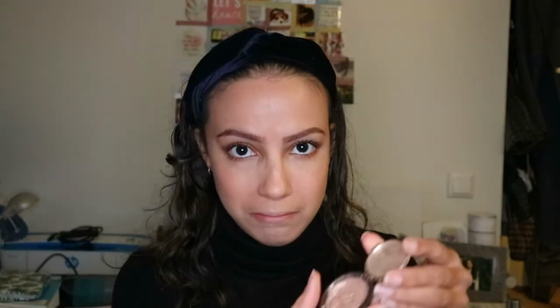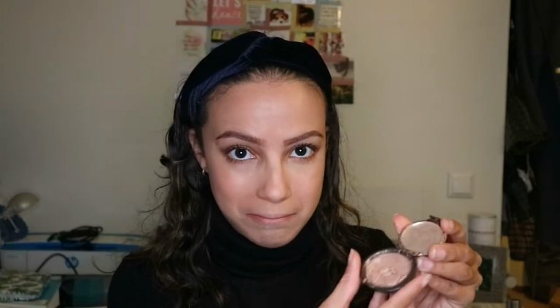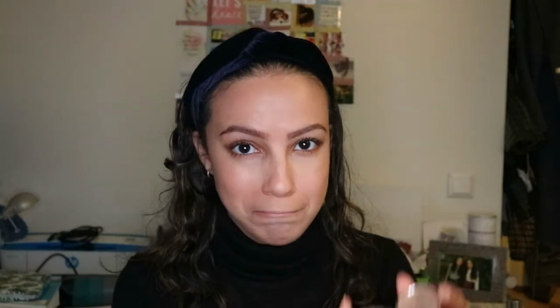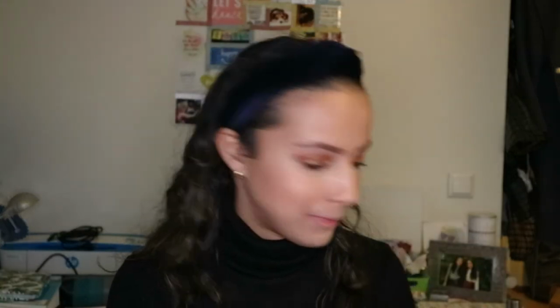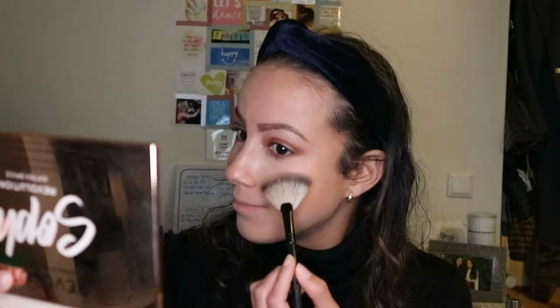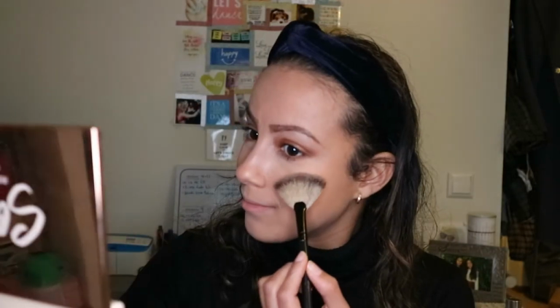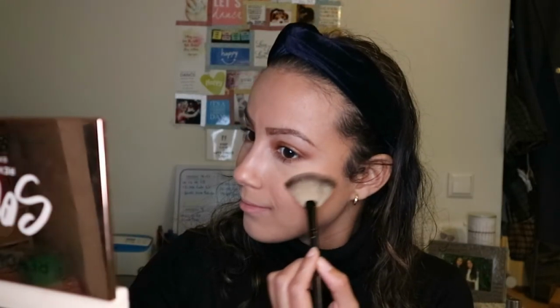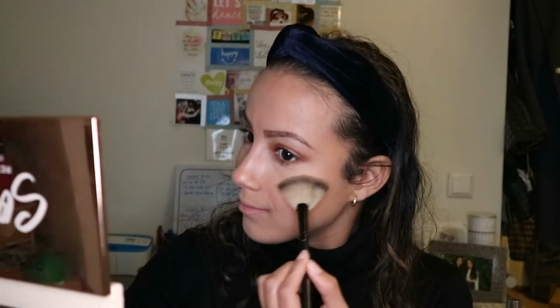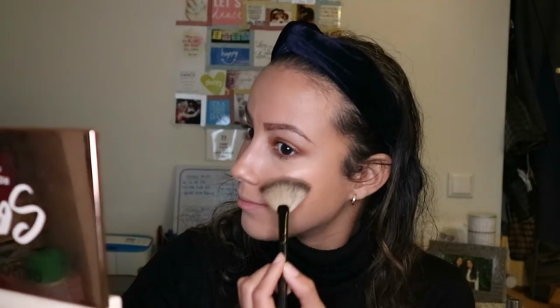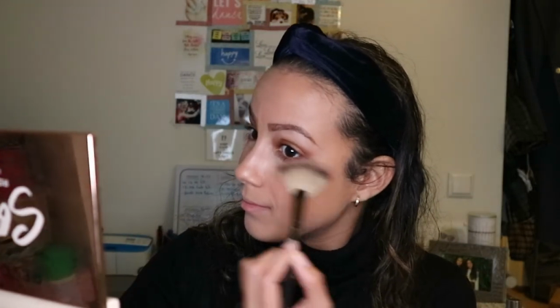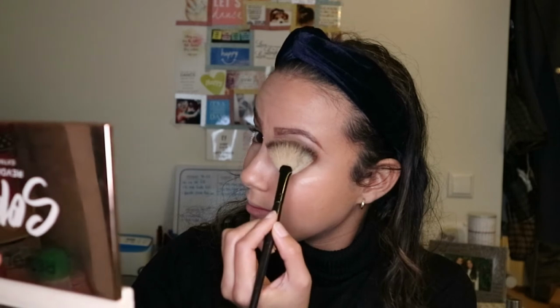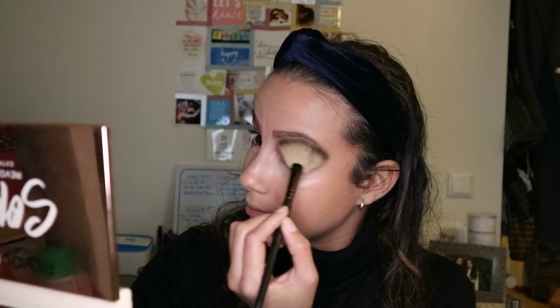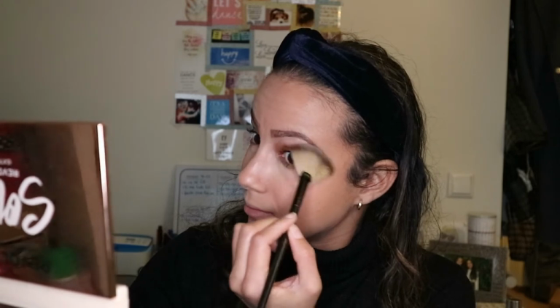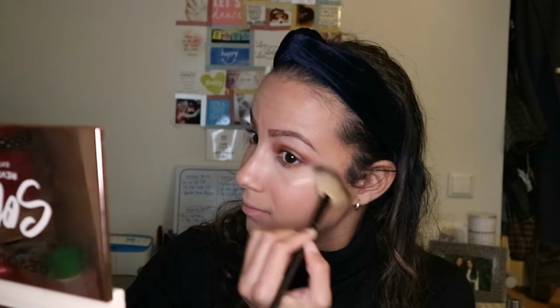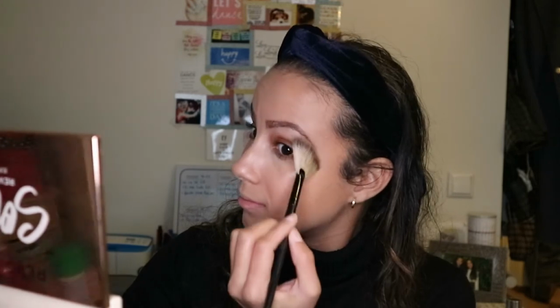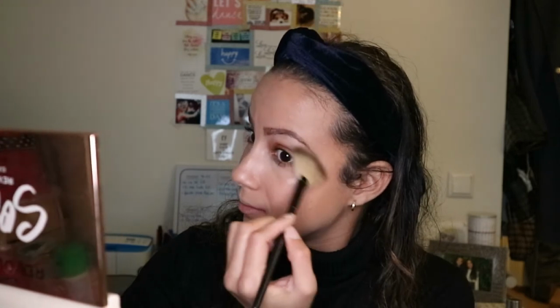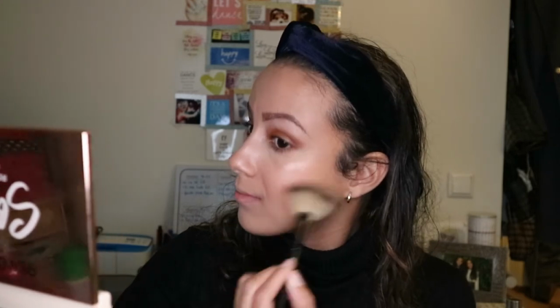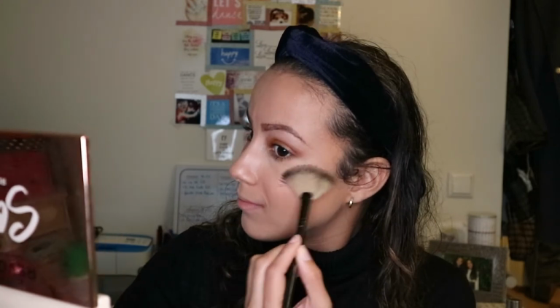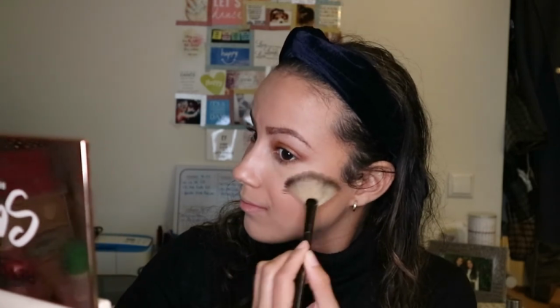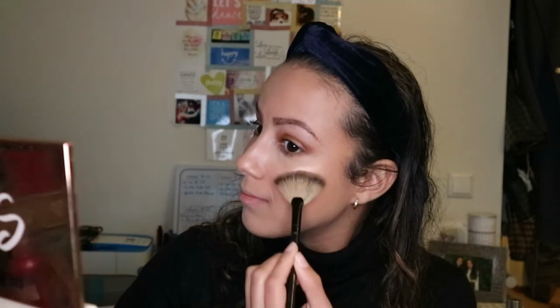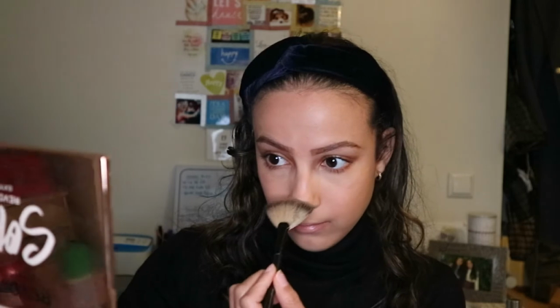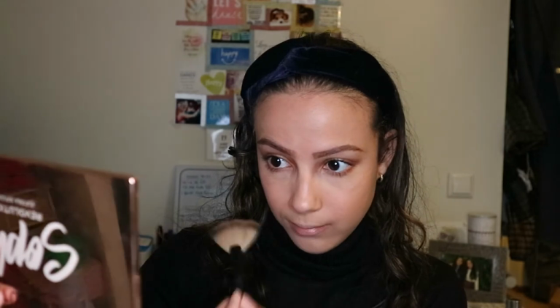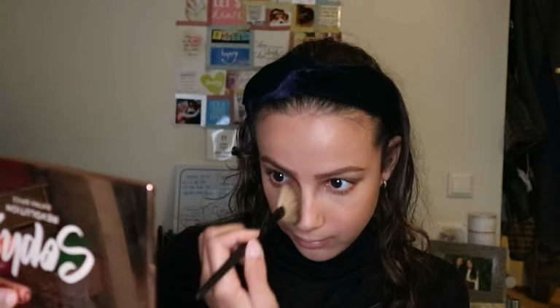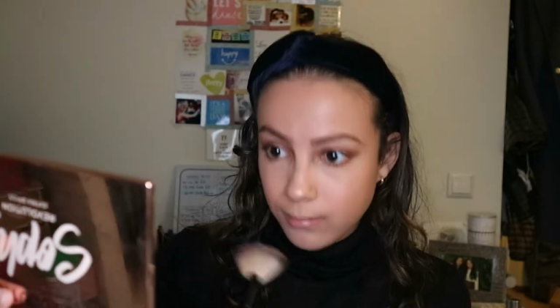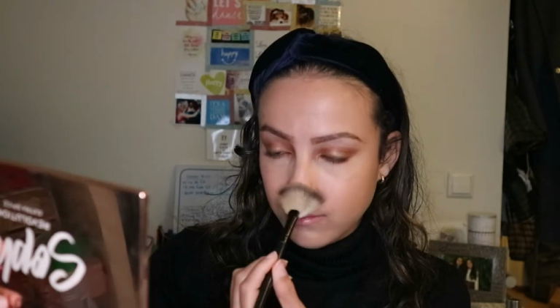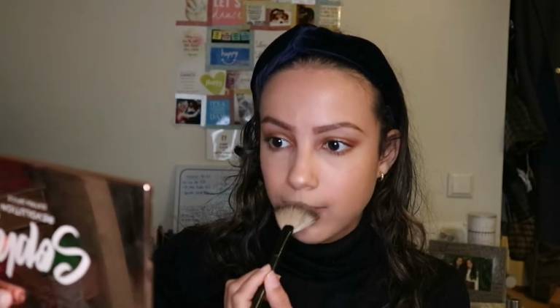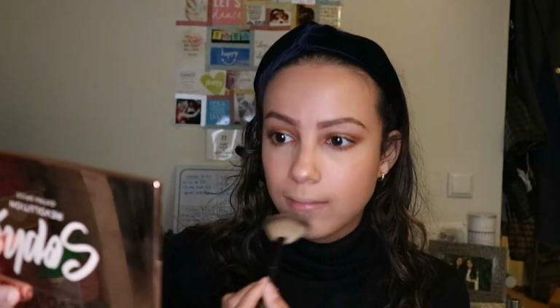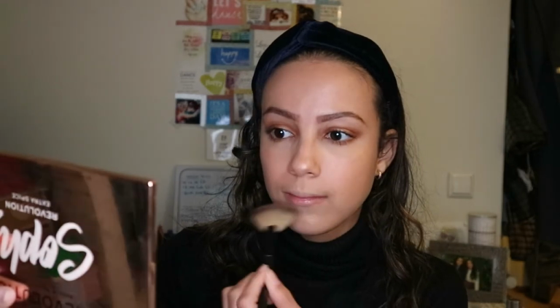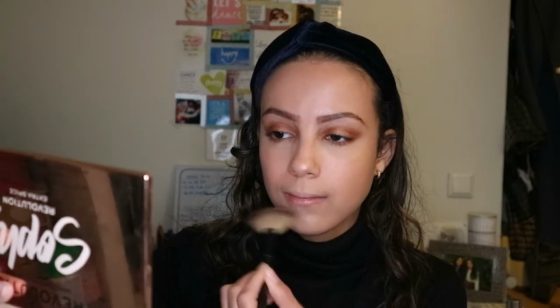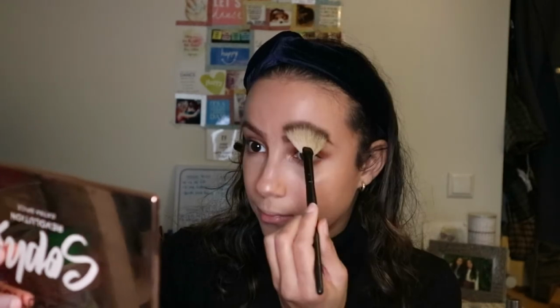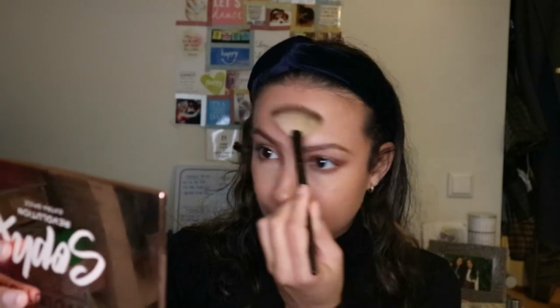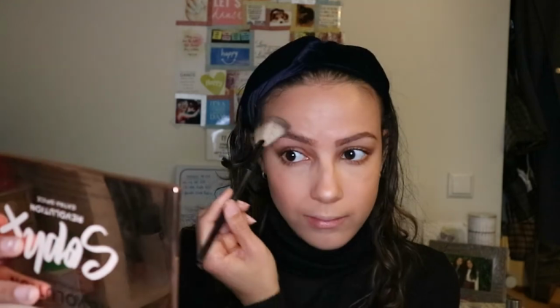Then I put Becca's Opal Highlight - you can see it broke - with a fan brush on my cheeks, on my nose bridge, on my brow bone, and also some on my cupid's bow of course. And also a little above my brows.